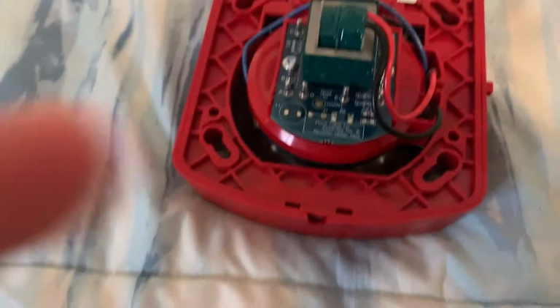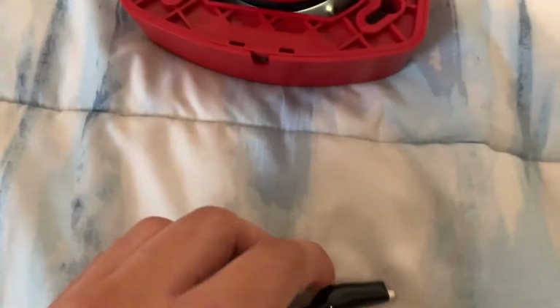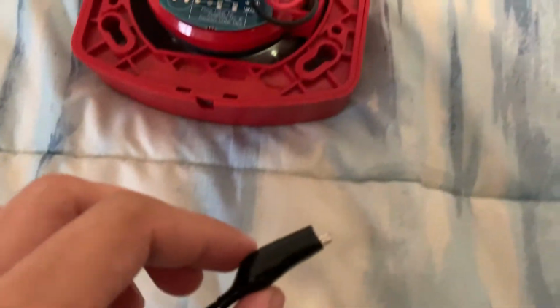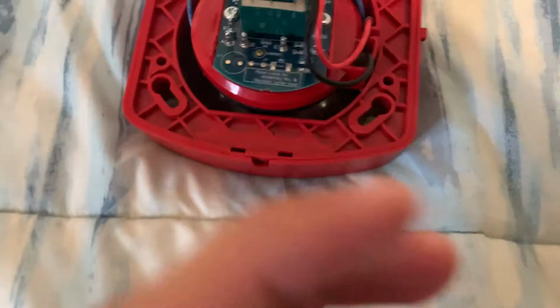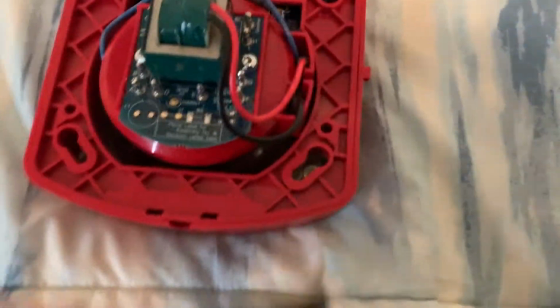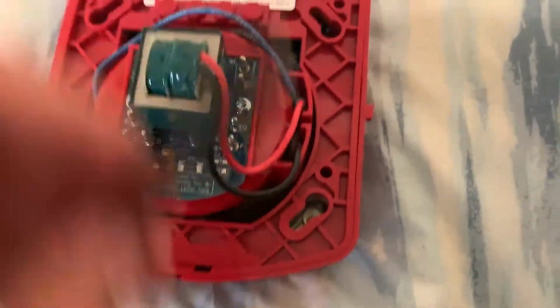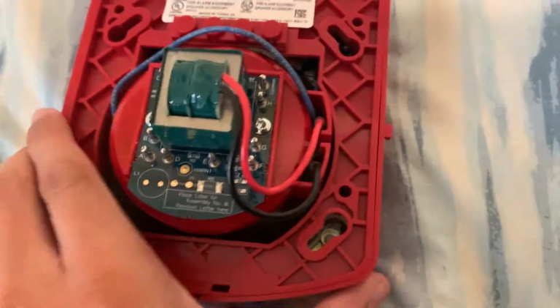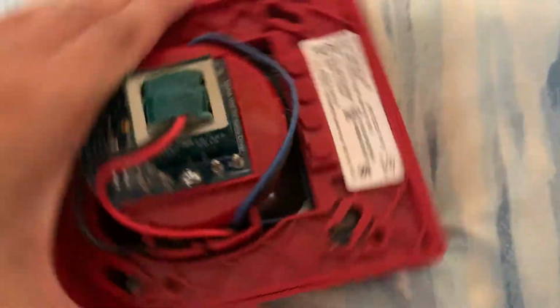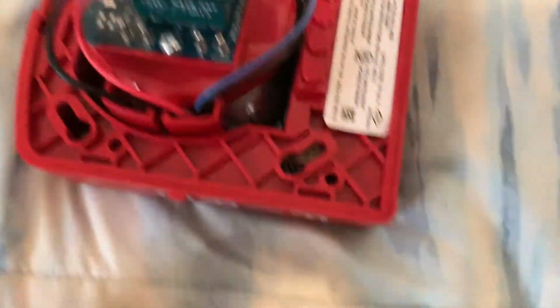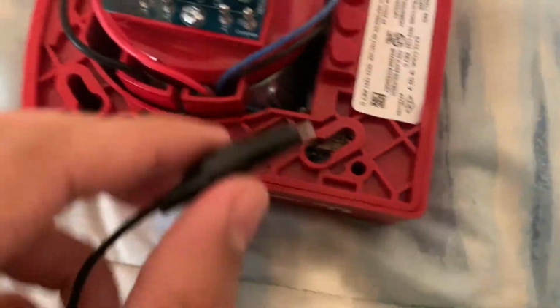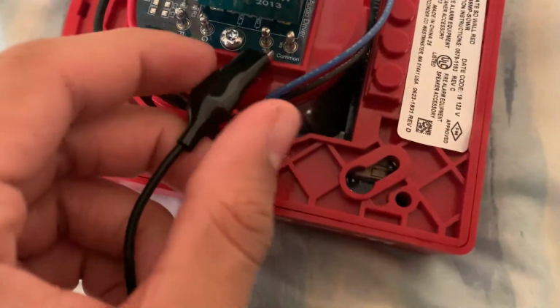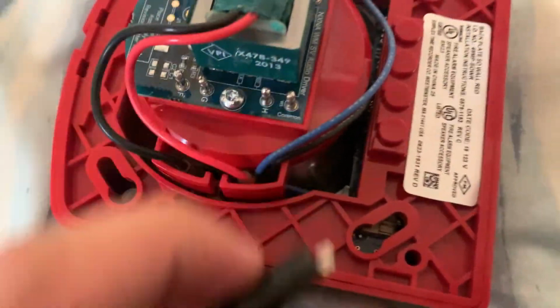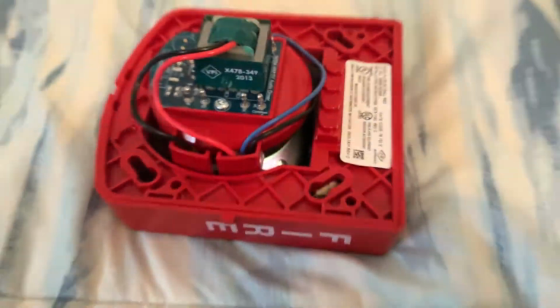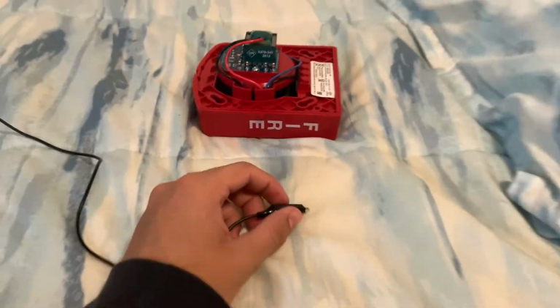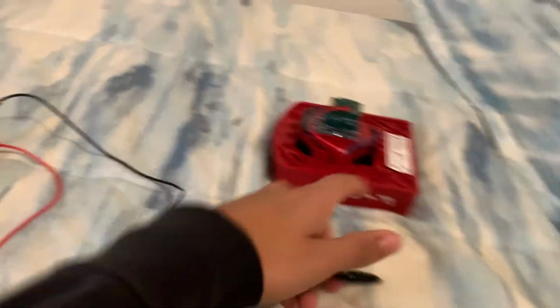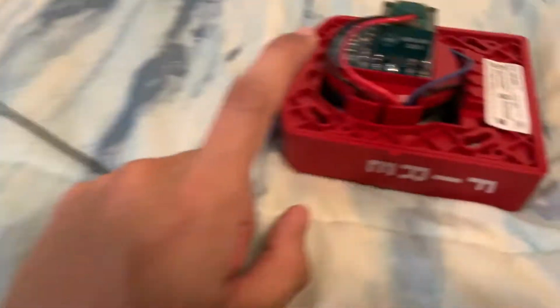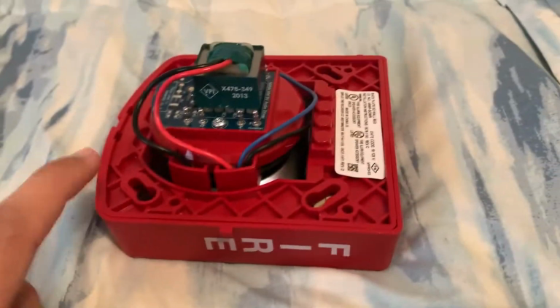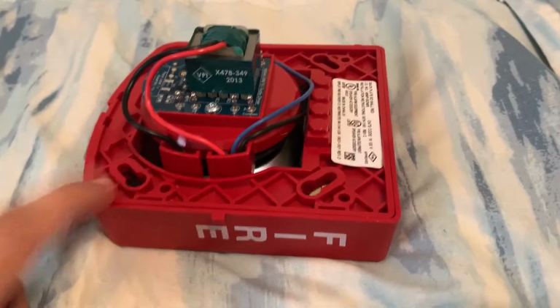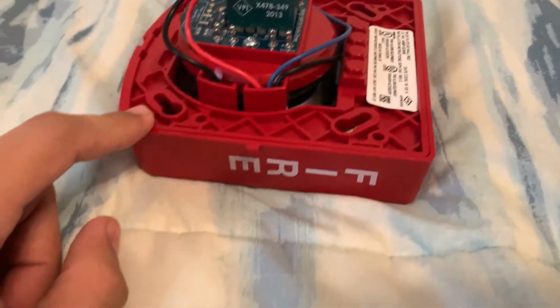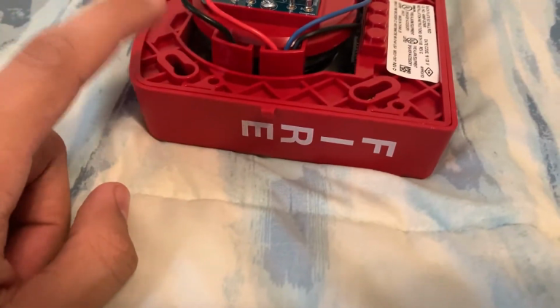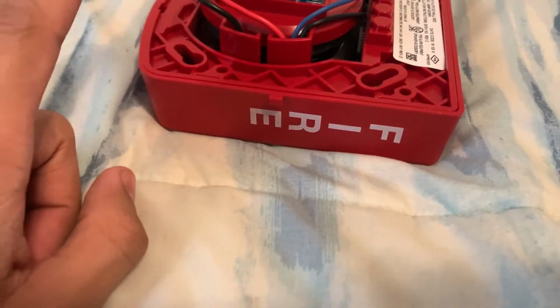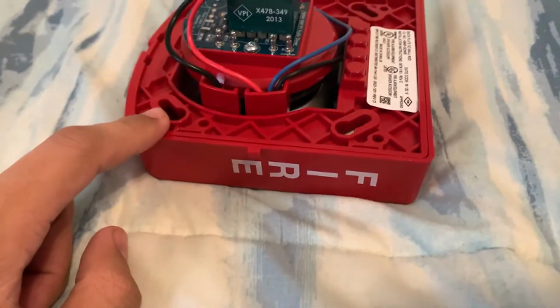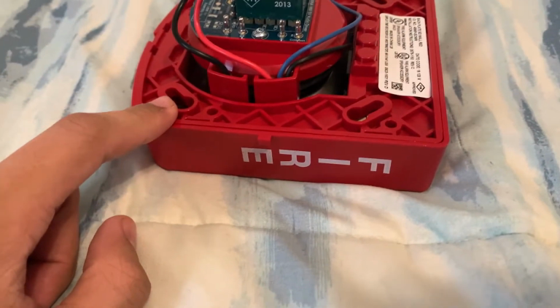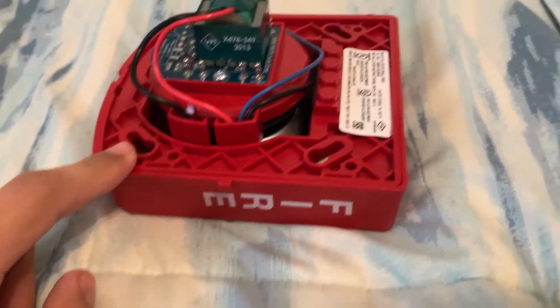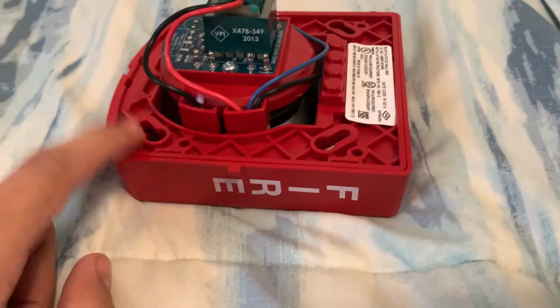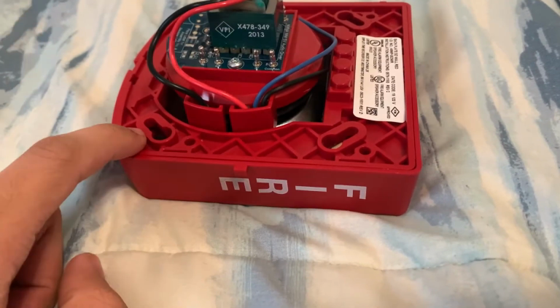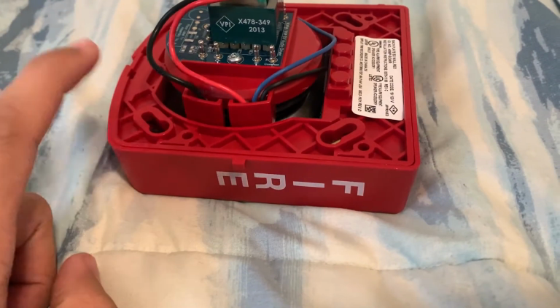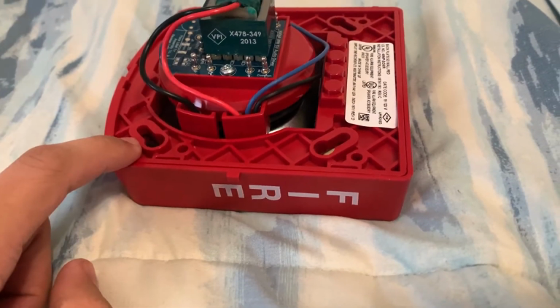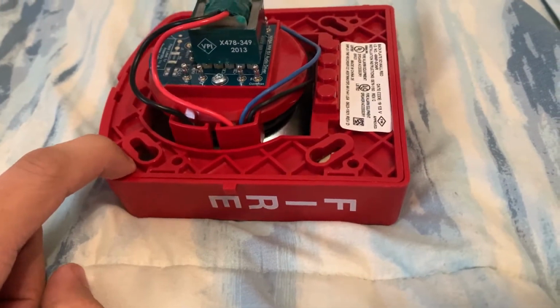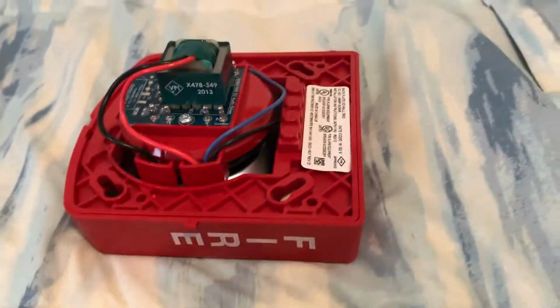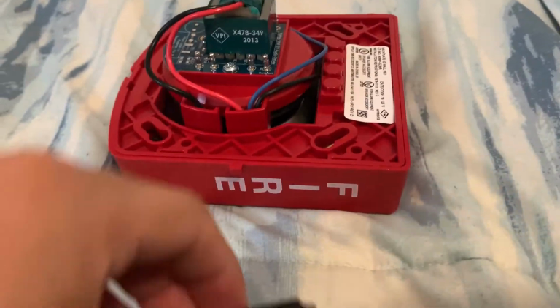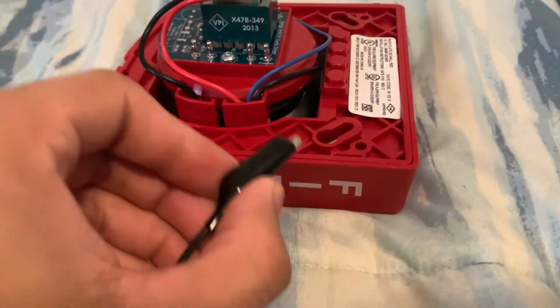What you're going to do is take your black wire and hook it up to common on the speaker. This tutorial works on the remote speakers and also the speaker strobes, and also the ceiling speakers — the ceiling mount models as well.